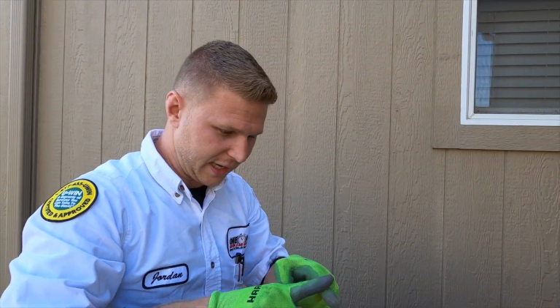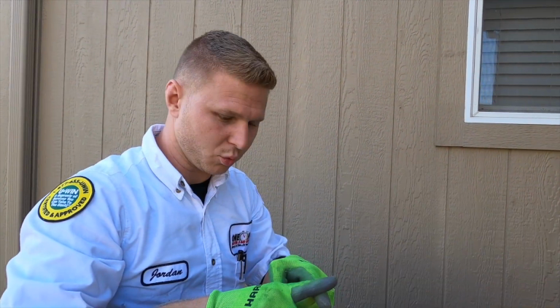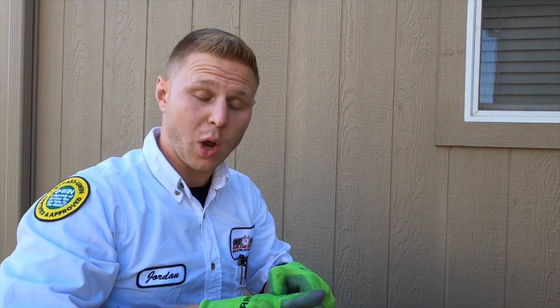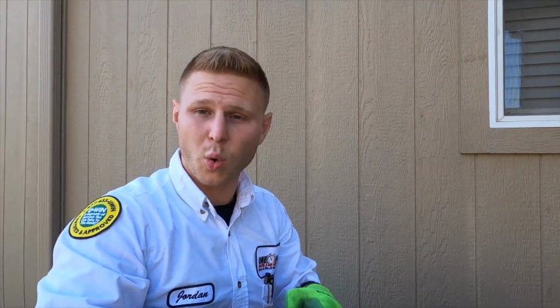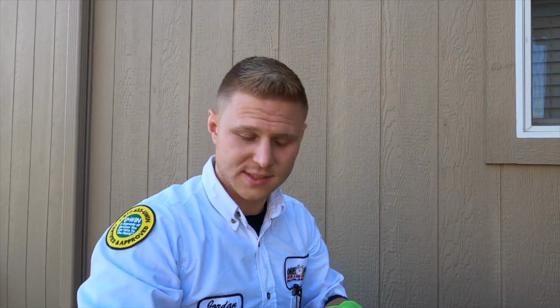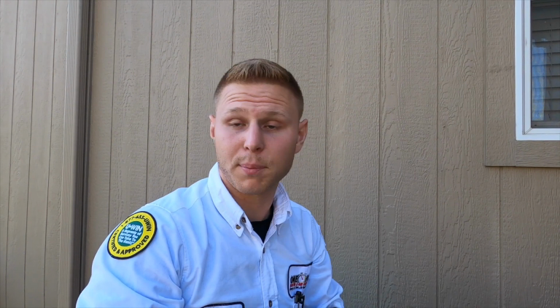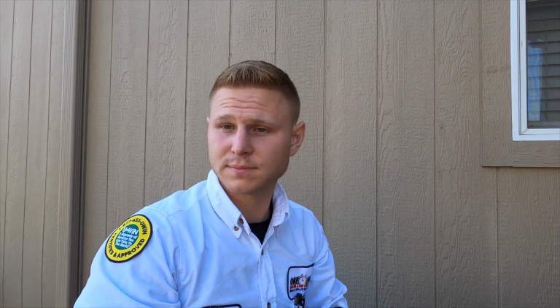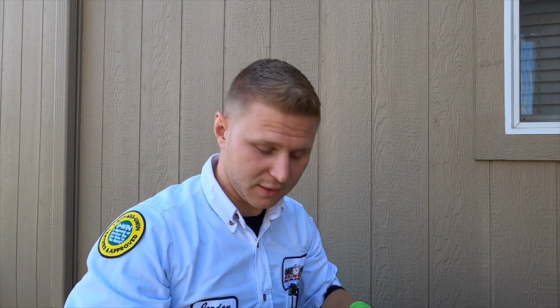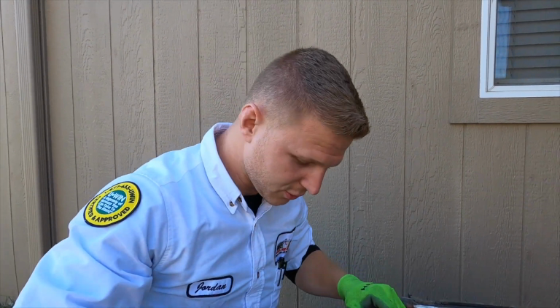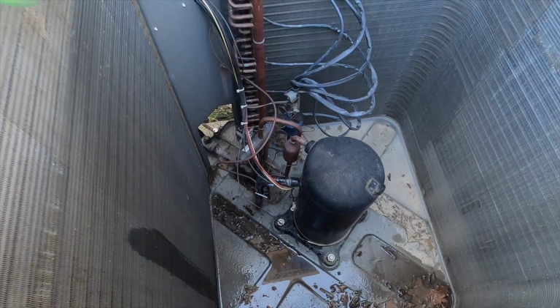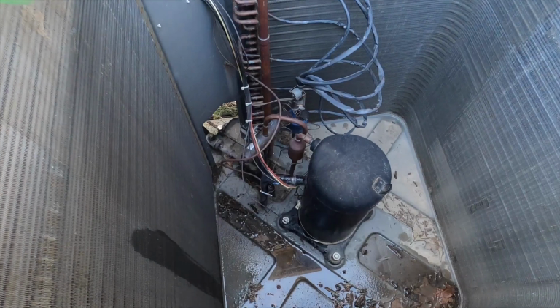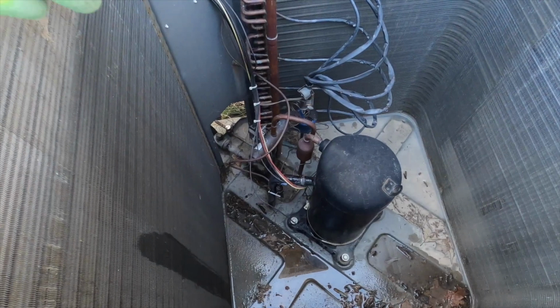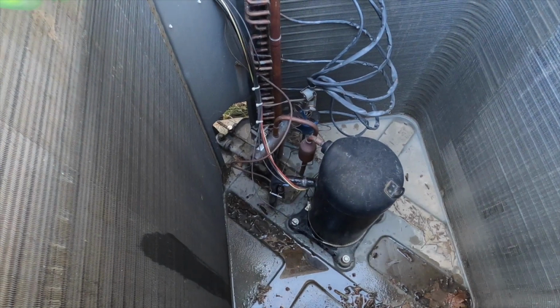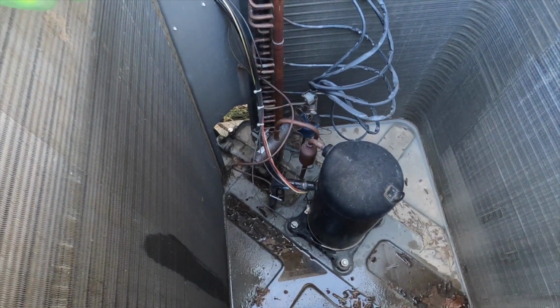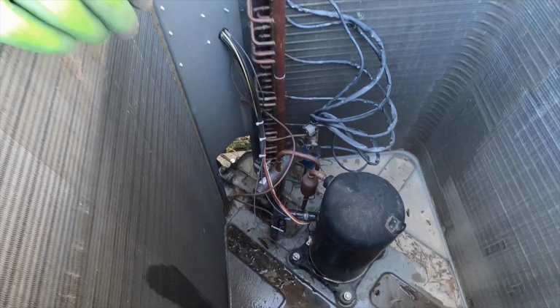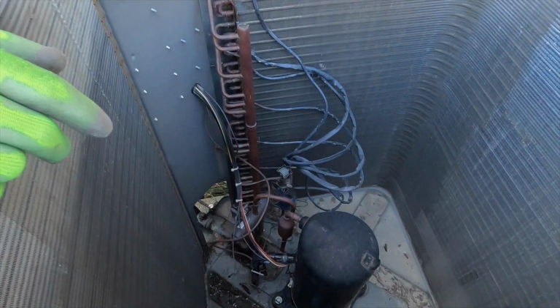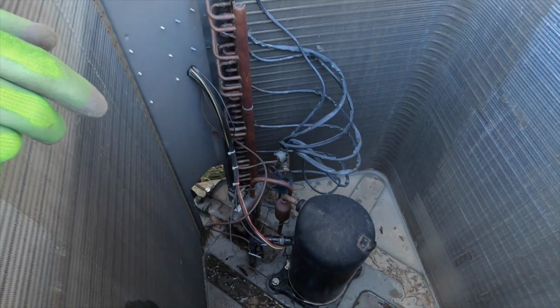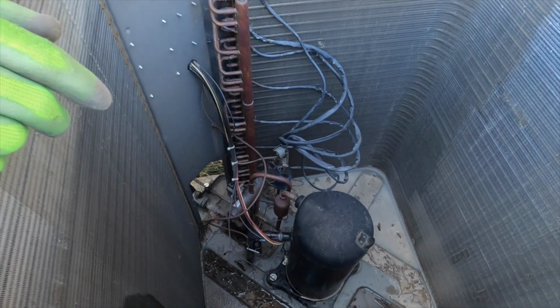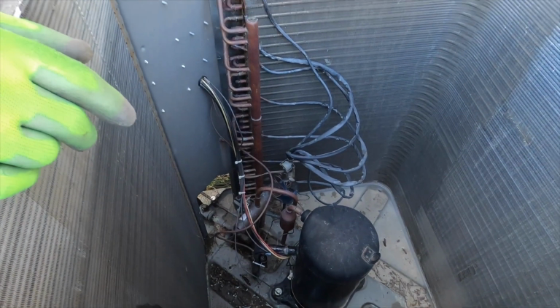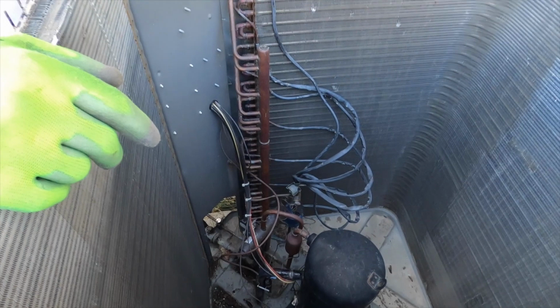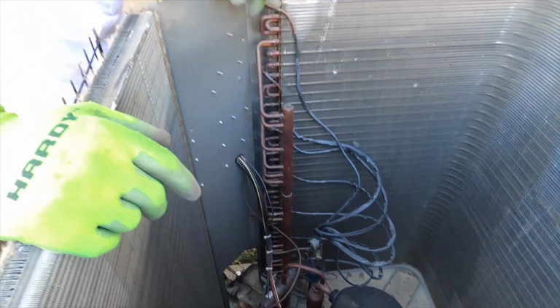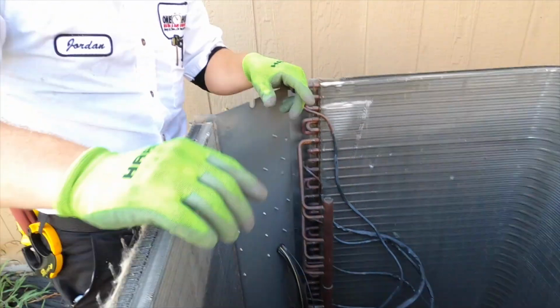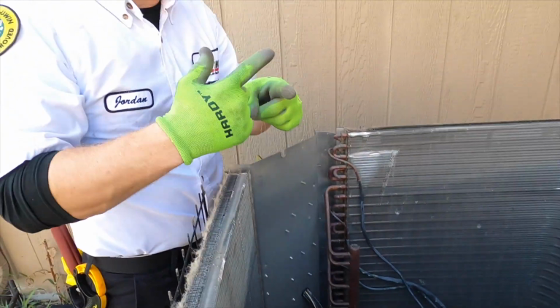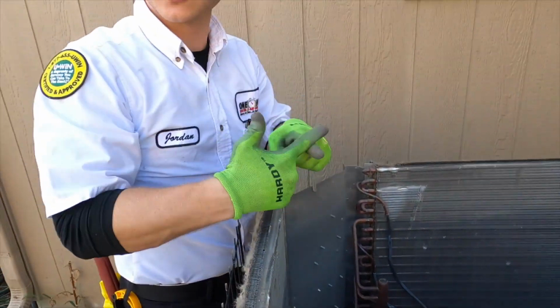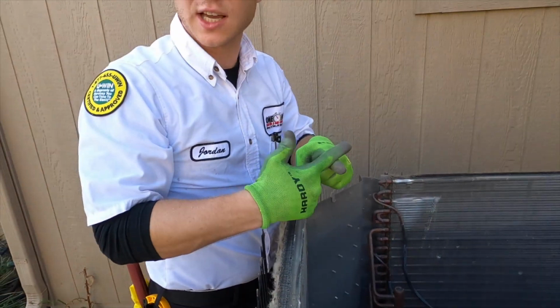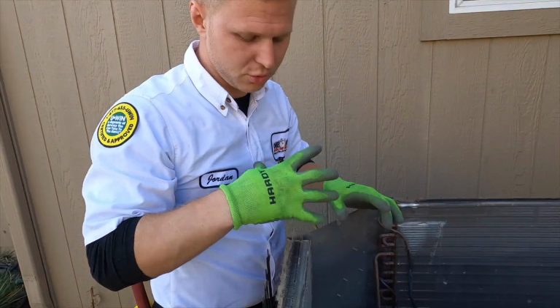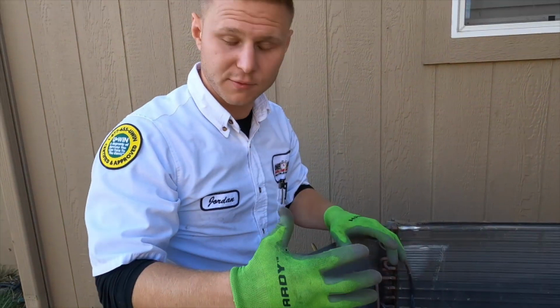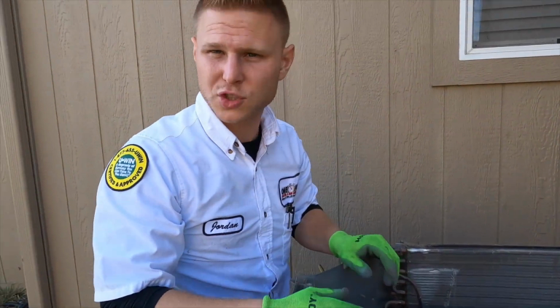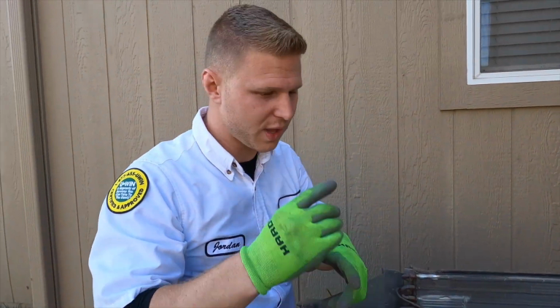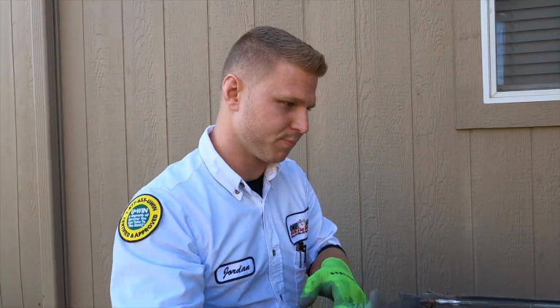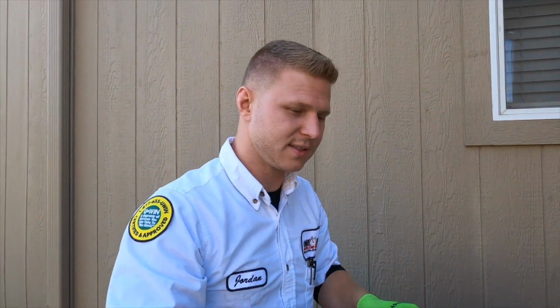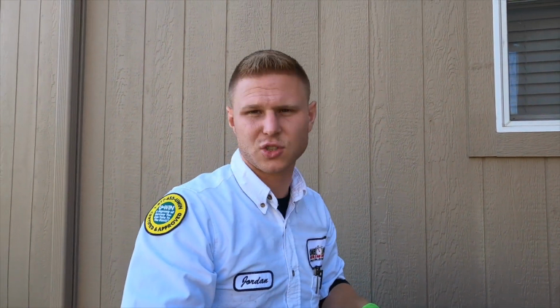It will rub a hole into the copper — I know it sounds crazy — or what will happen is it'll rub the protection off the wire and it'll be bare wire touching copper. You send voltage through that: instant short.